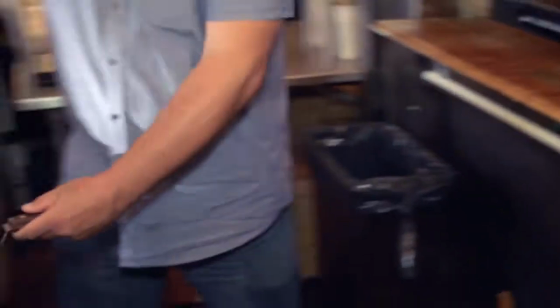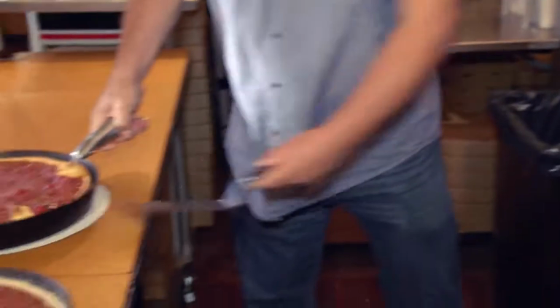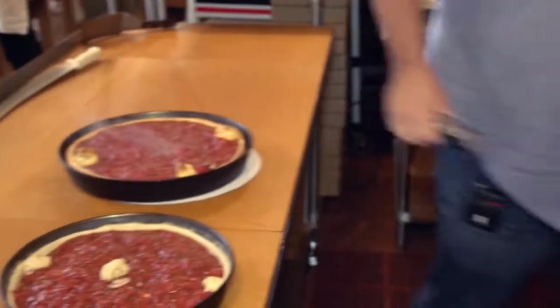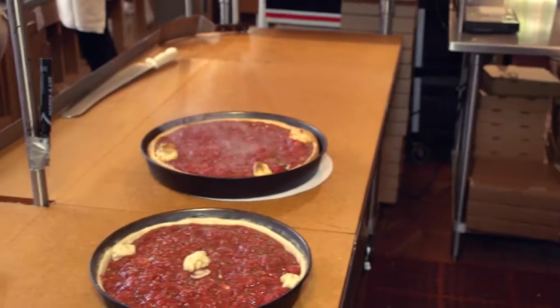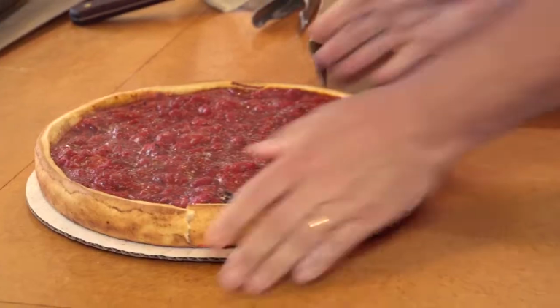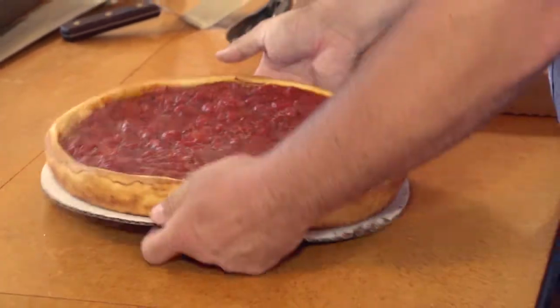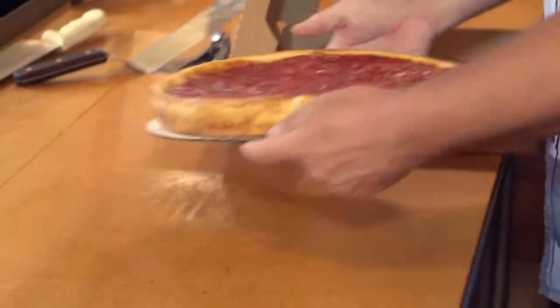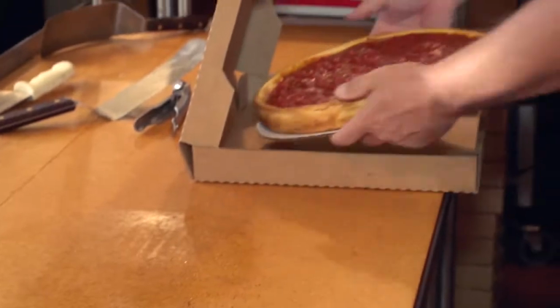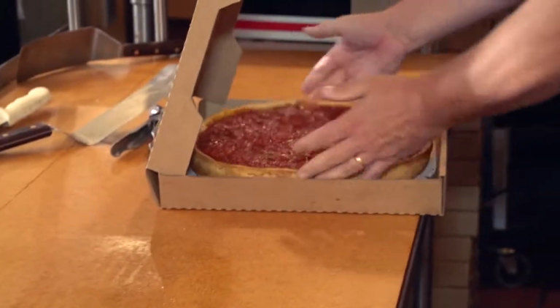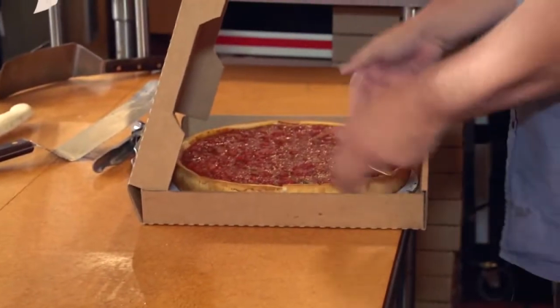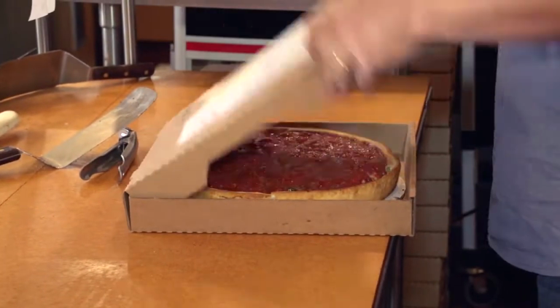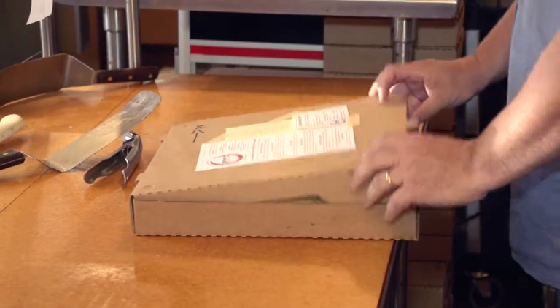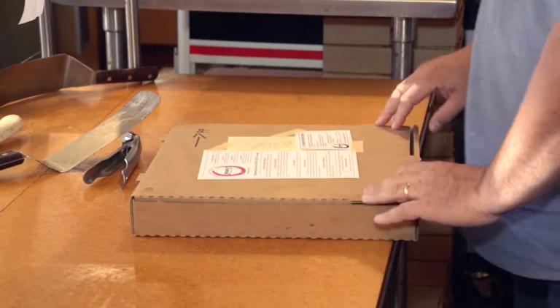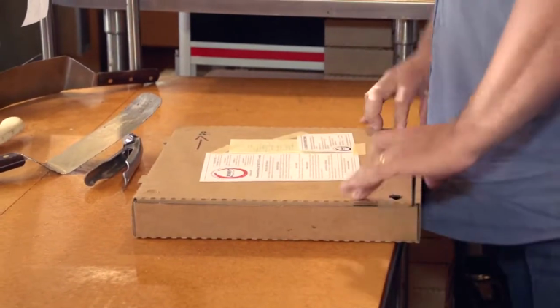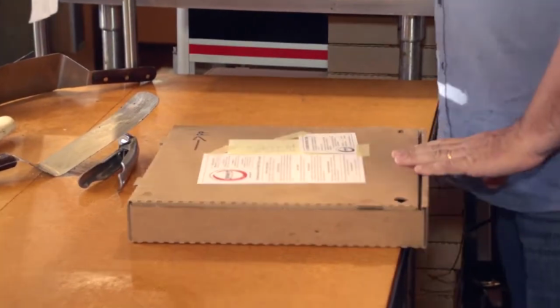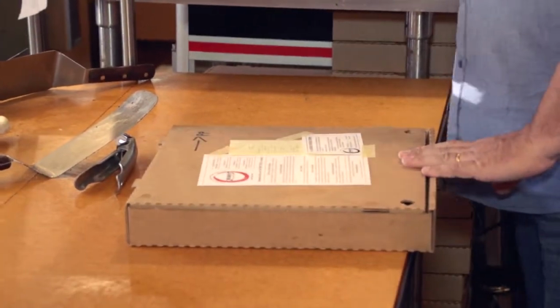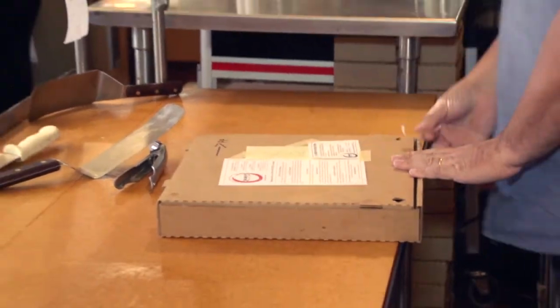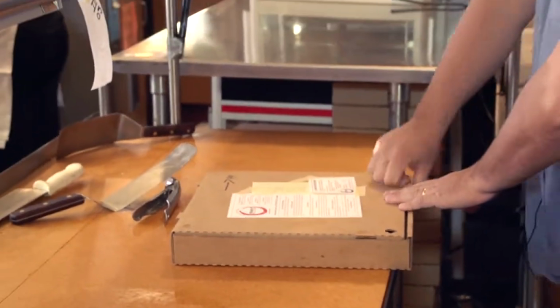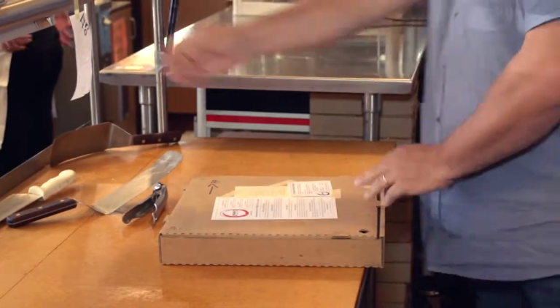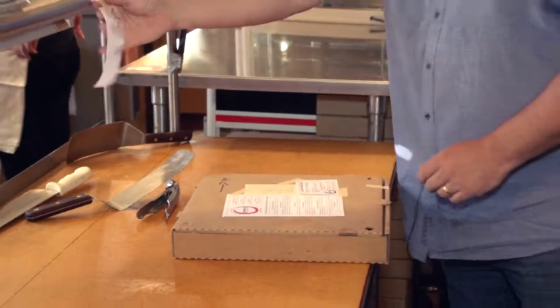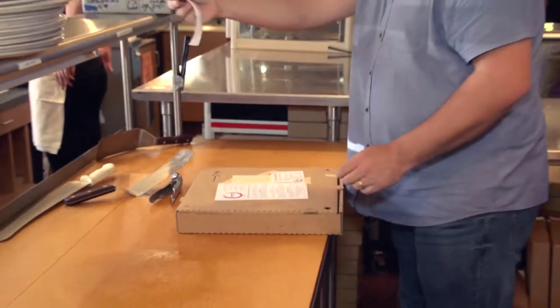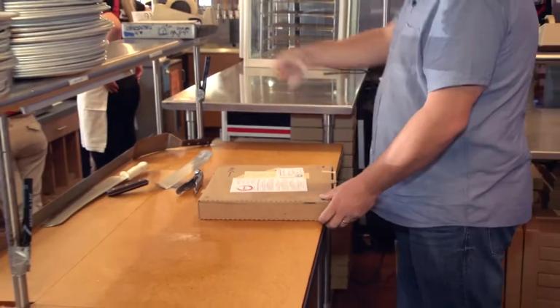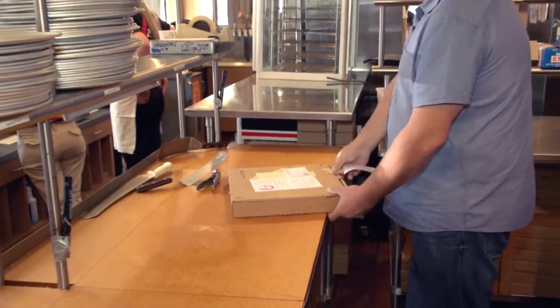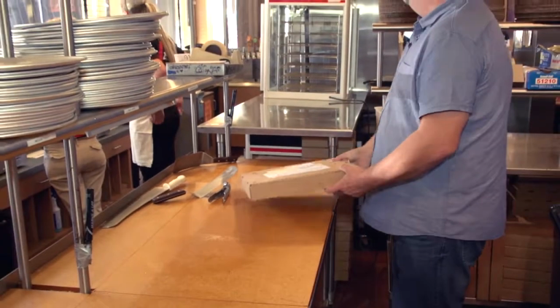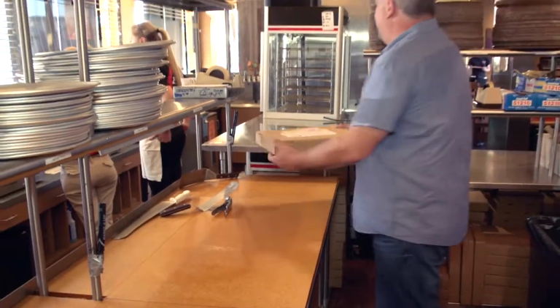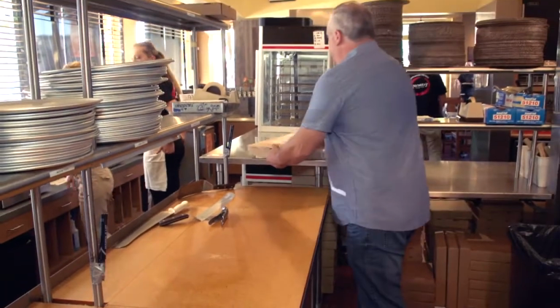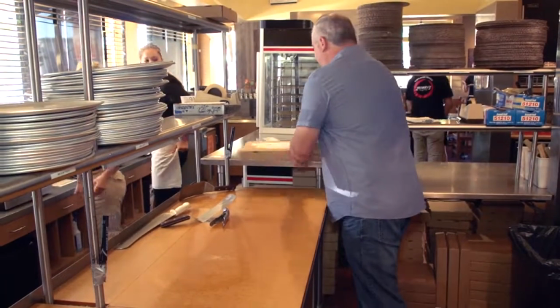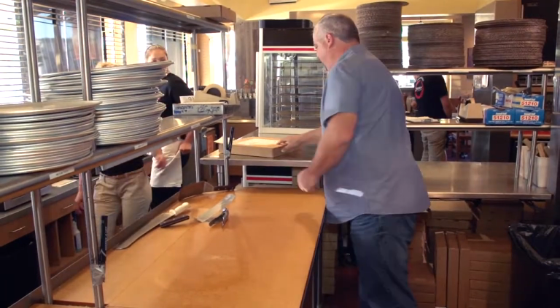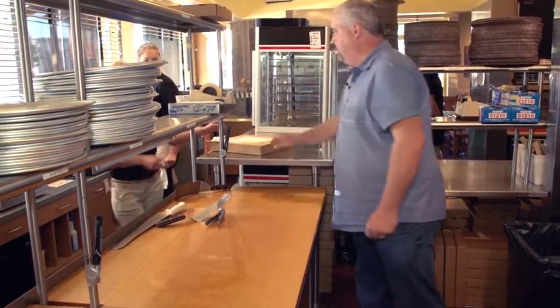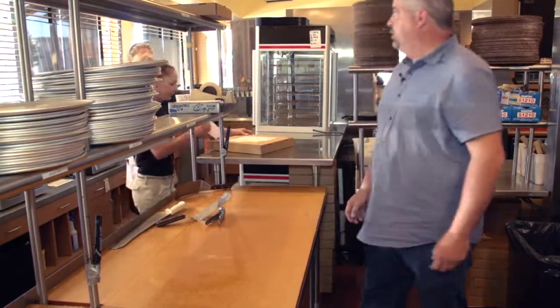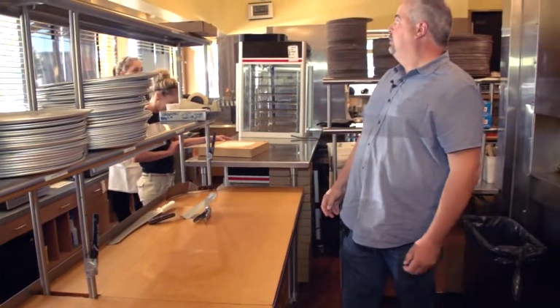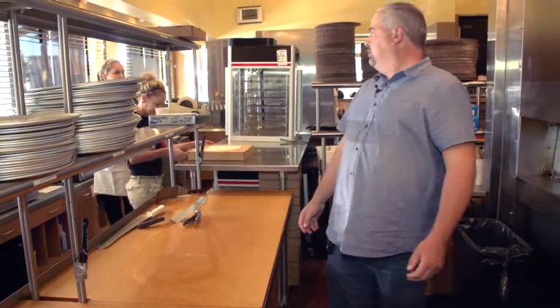It's very much a production line thing, like a Model T or something. You start out with the bottom layer of crust and you end up with the top ingredients, and then you put it in the oven and it cooks for its designated amount of time, and then you take it out and cut it and send it where it needs to go.